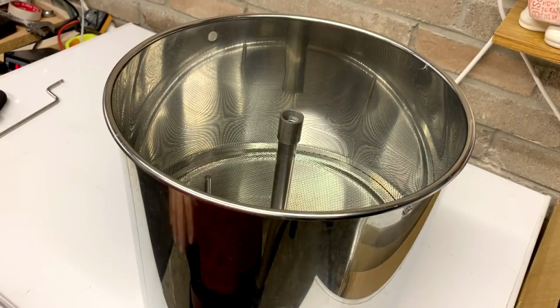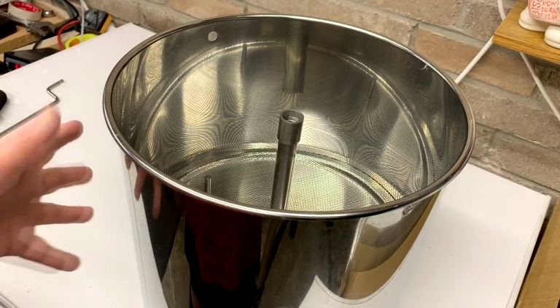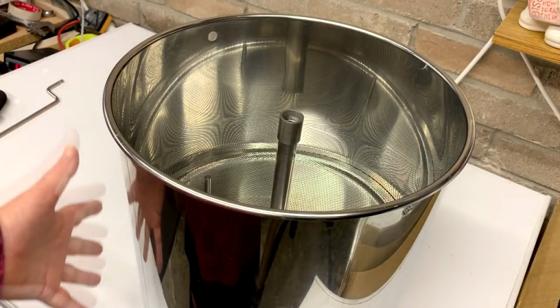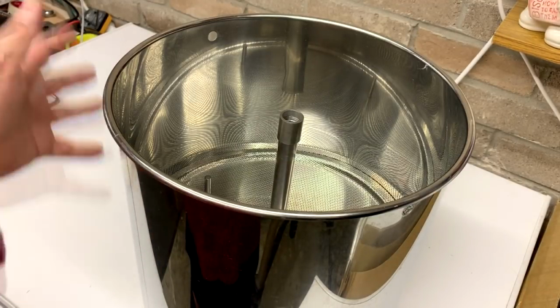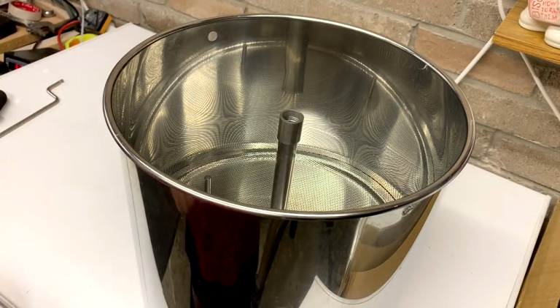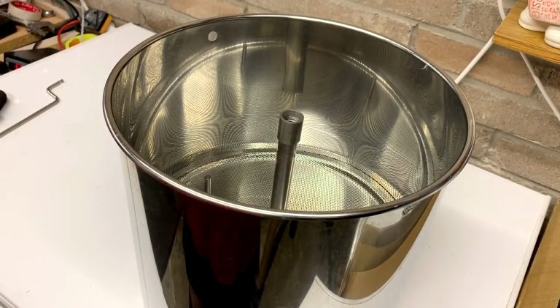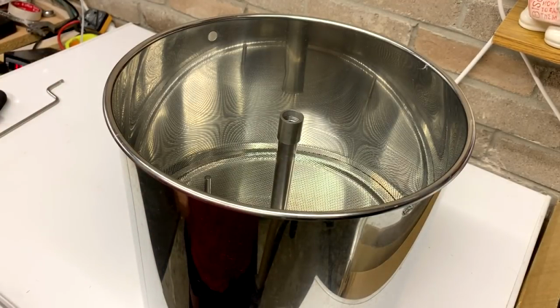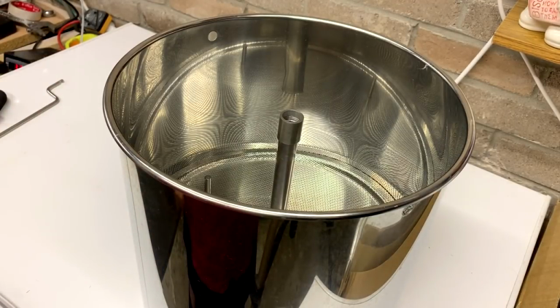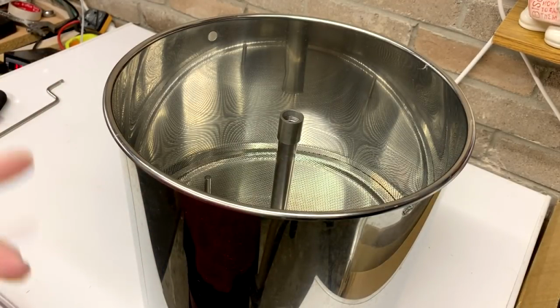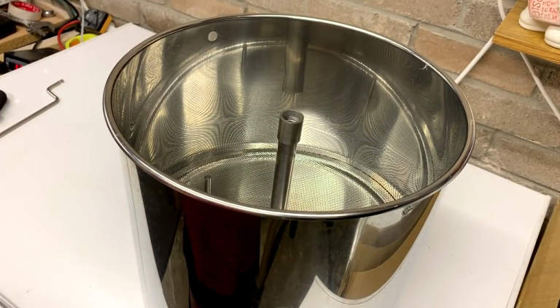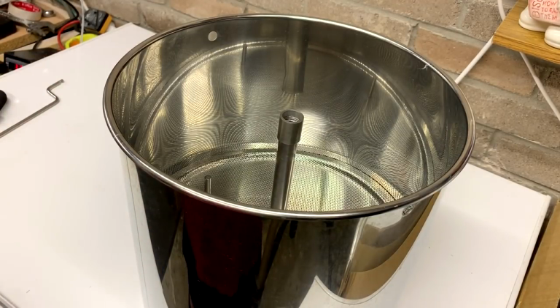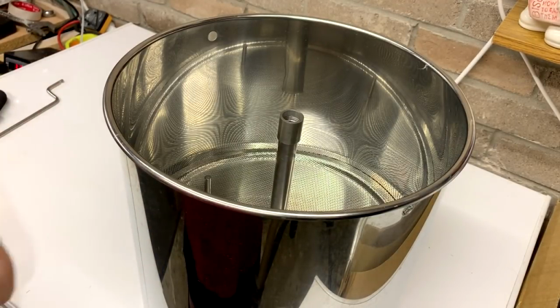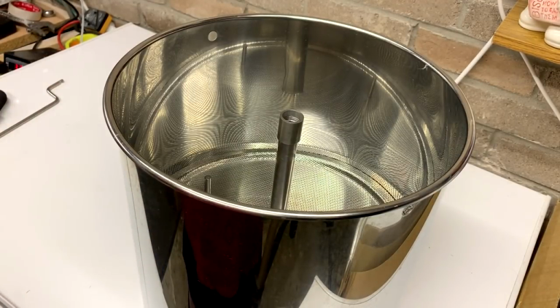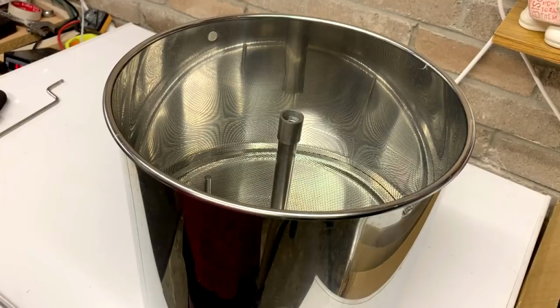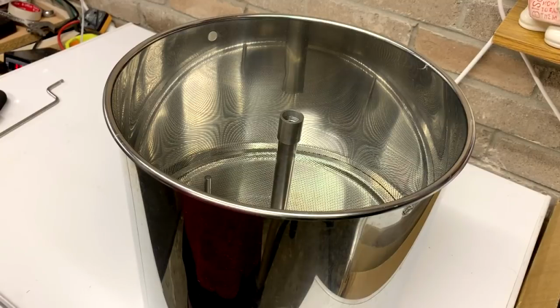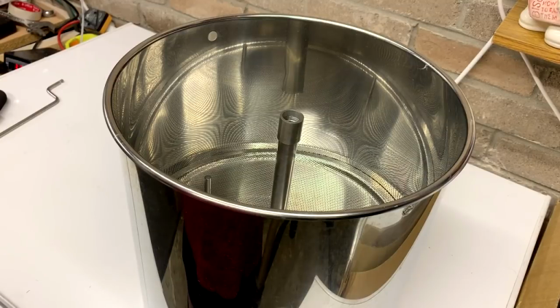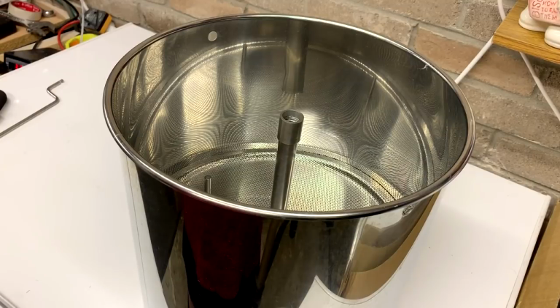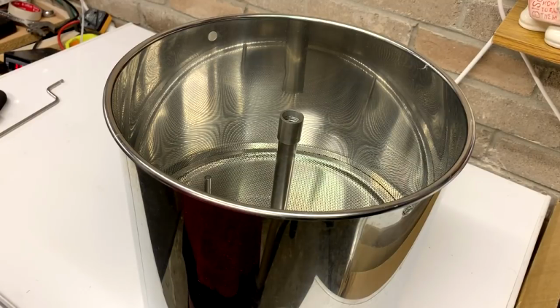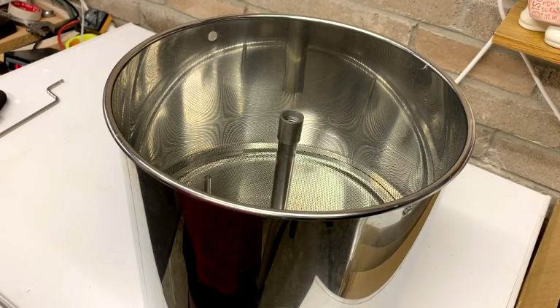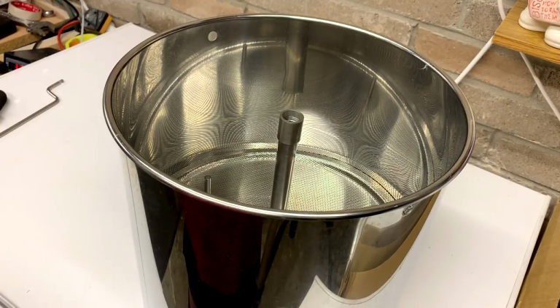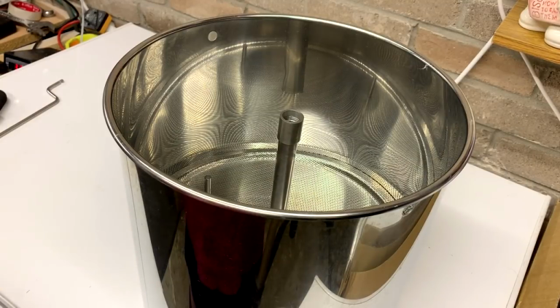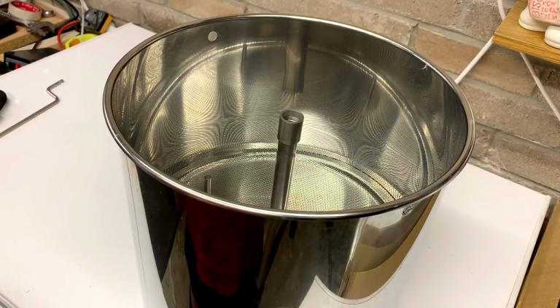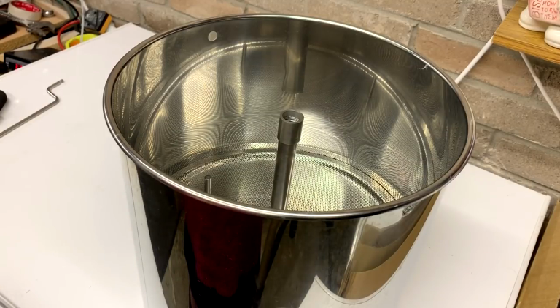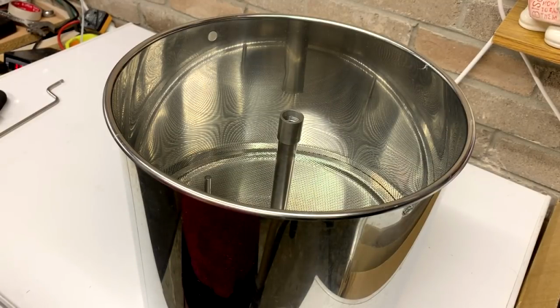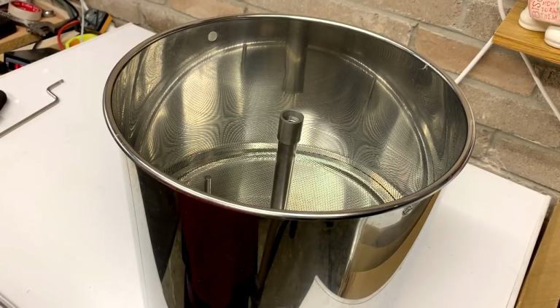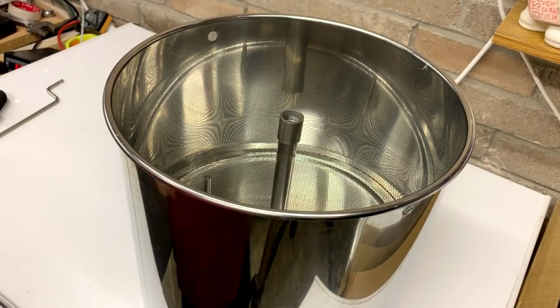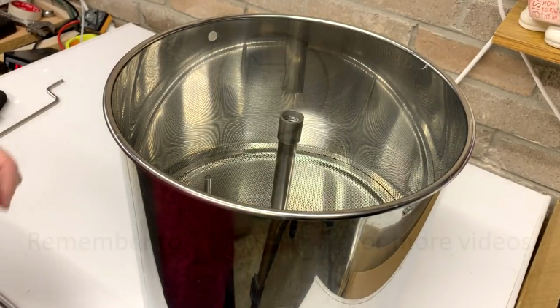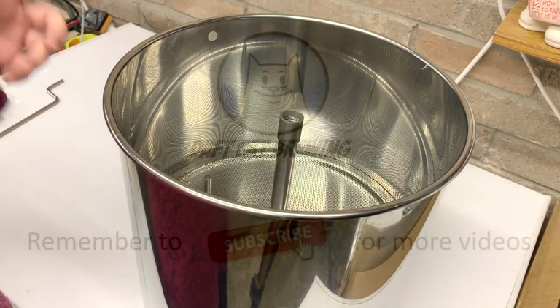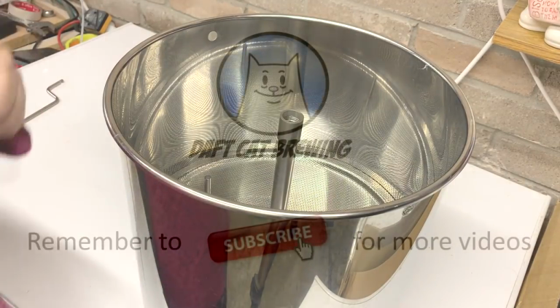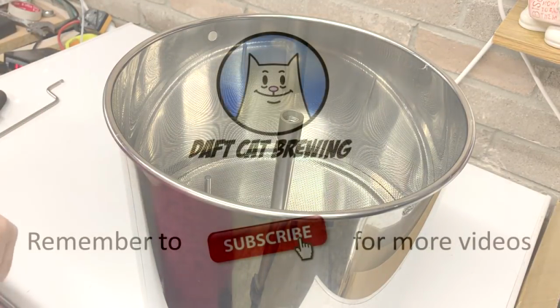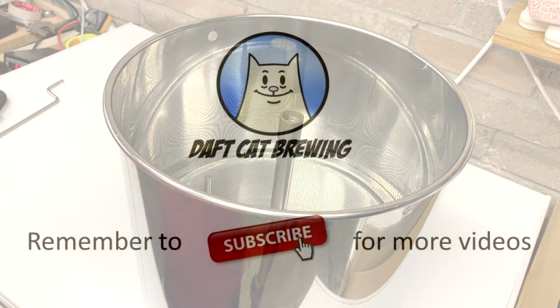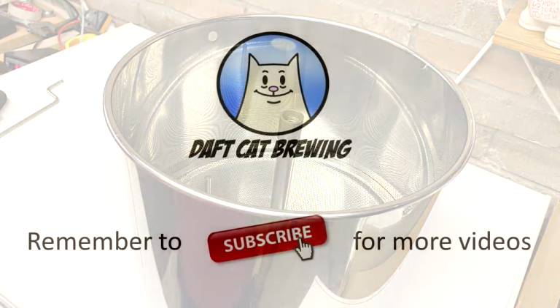So there you go — that's how to assemble the pipe, the bits you should have in there, and how to use it. Hope you find it useful.